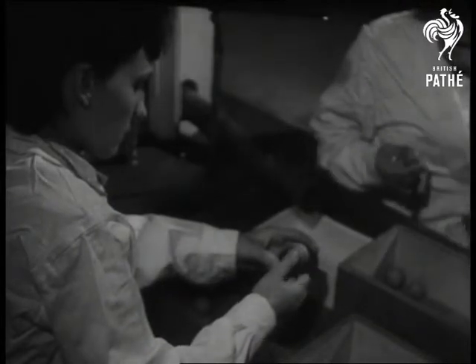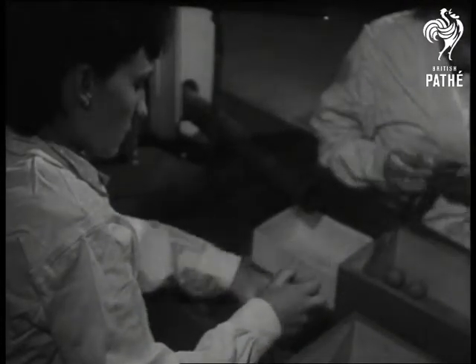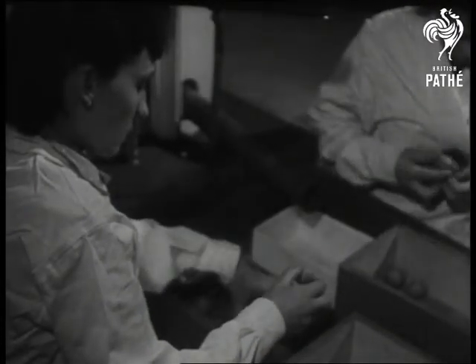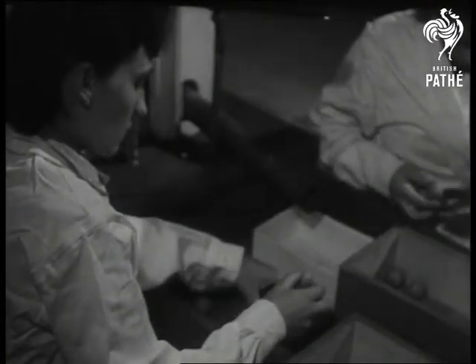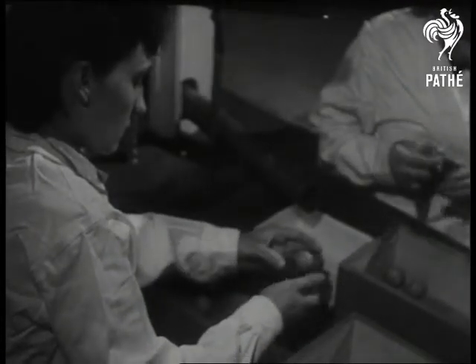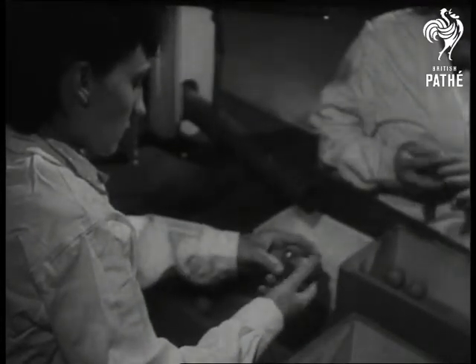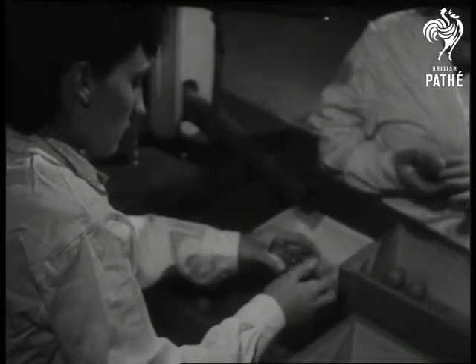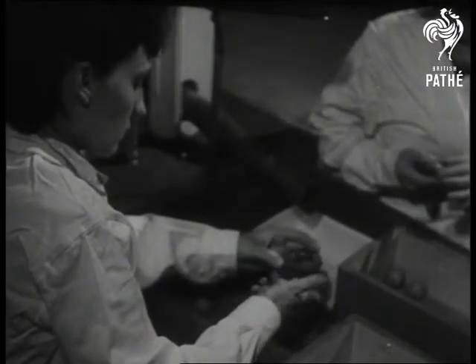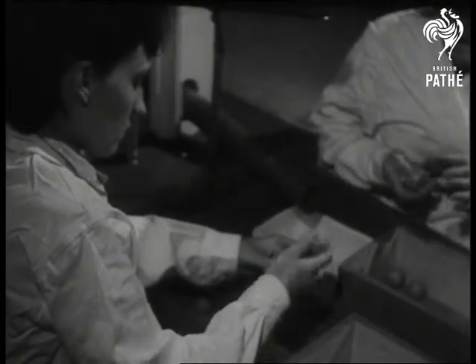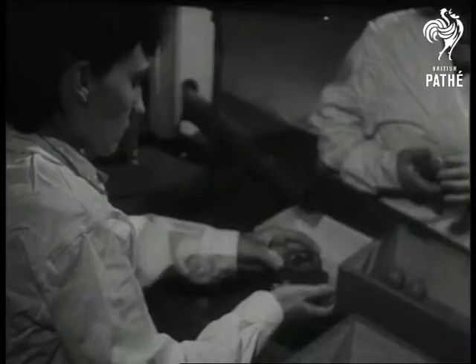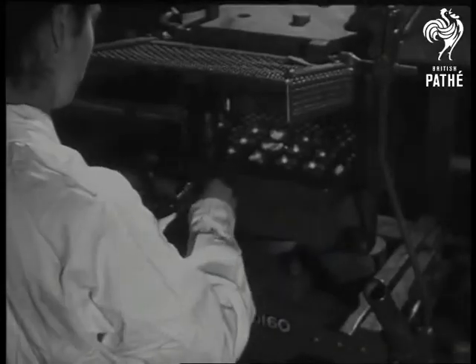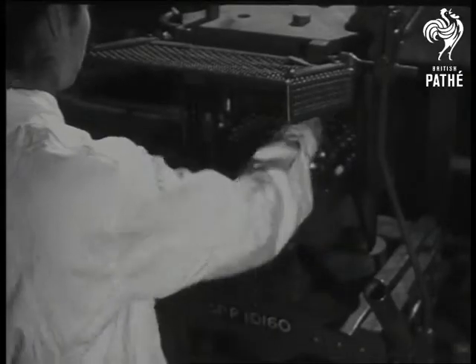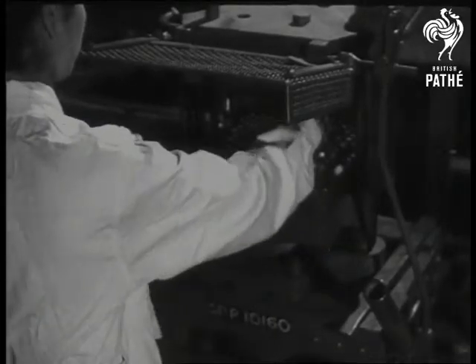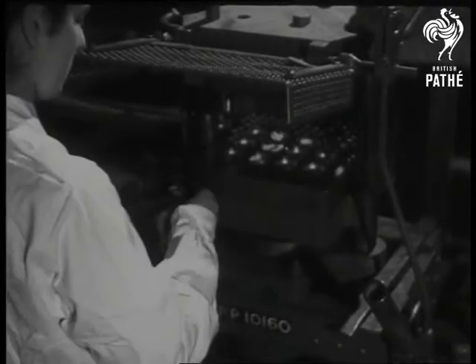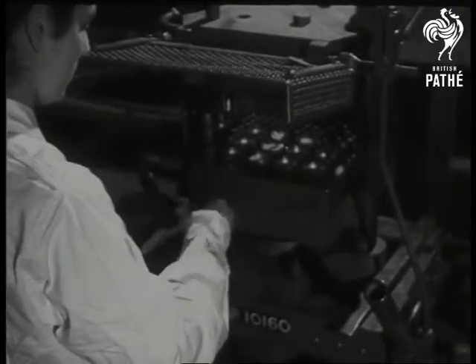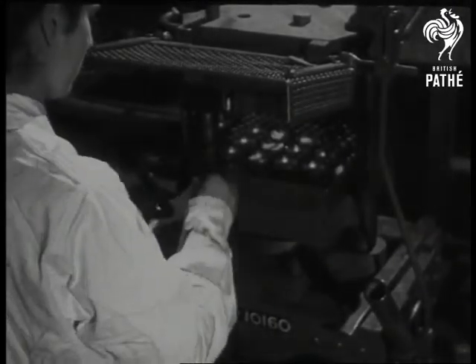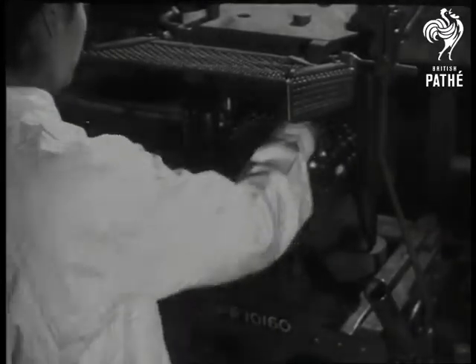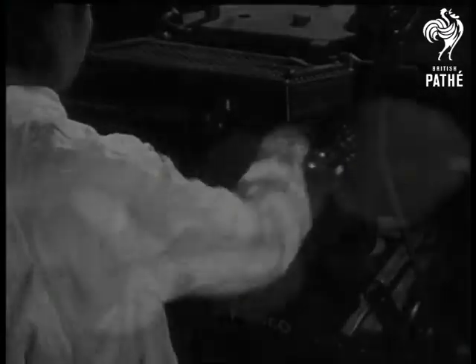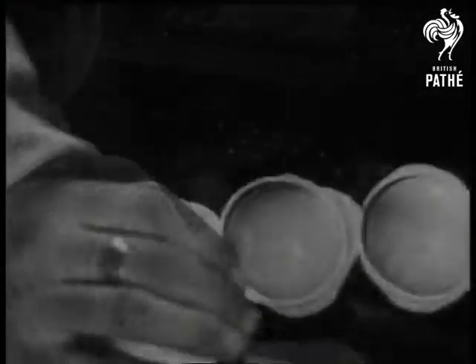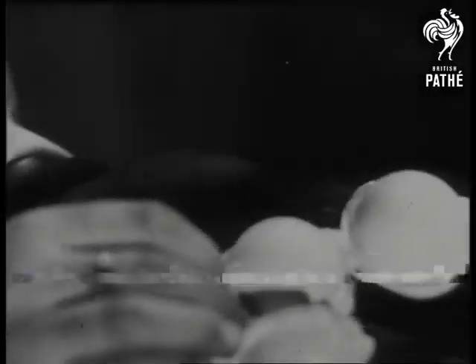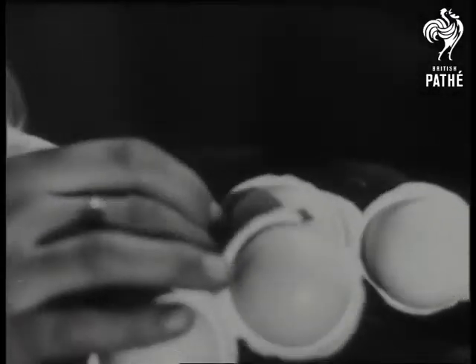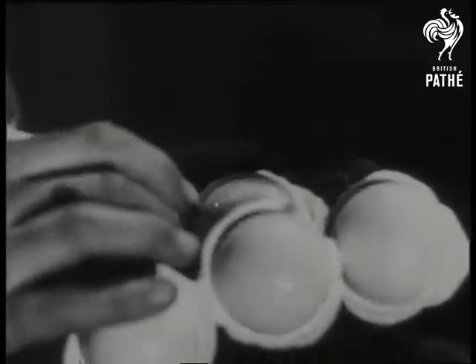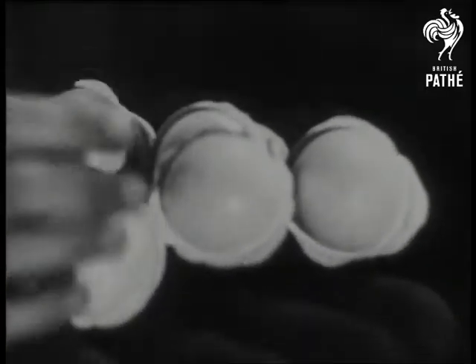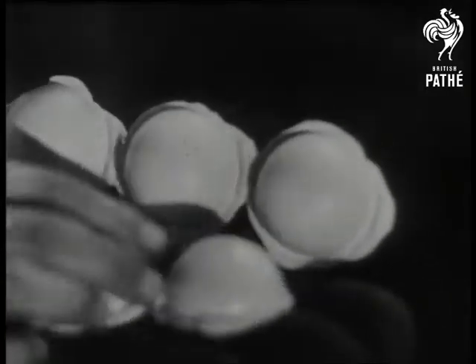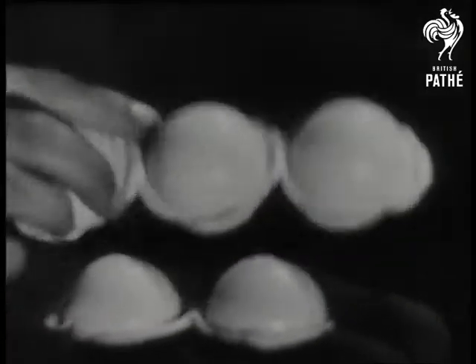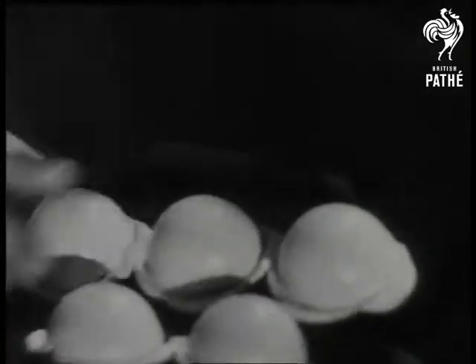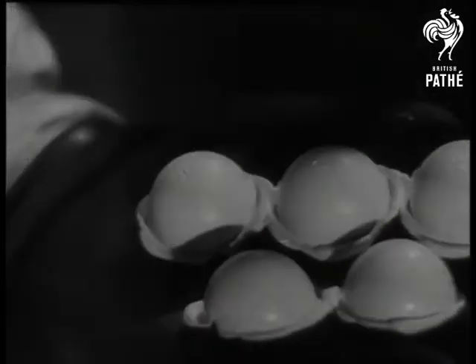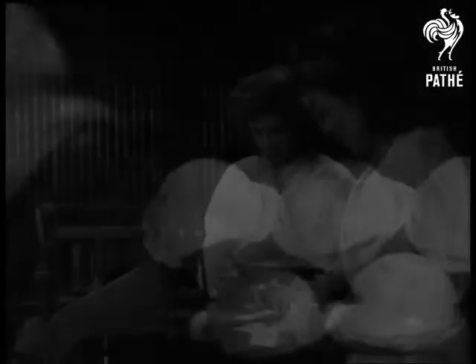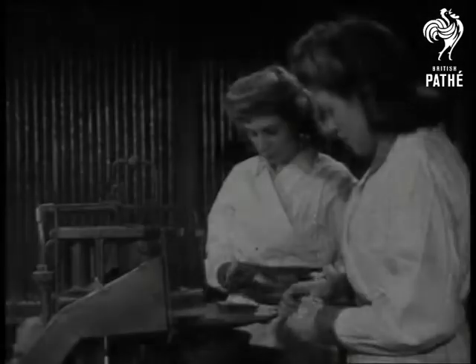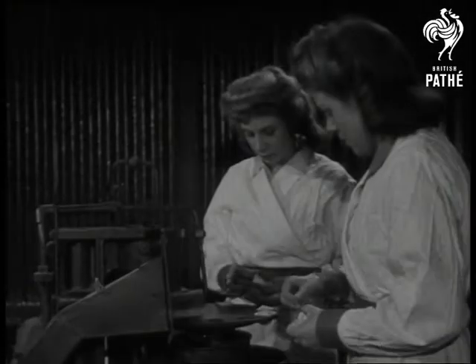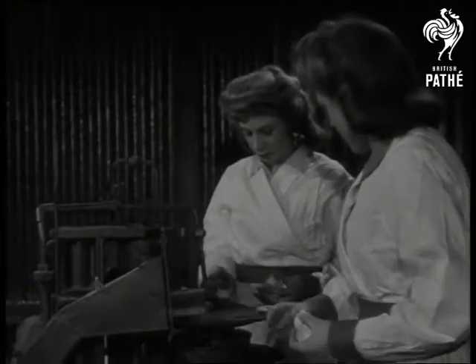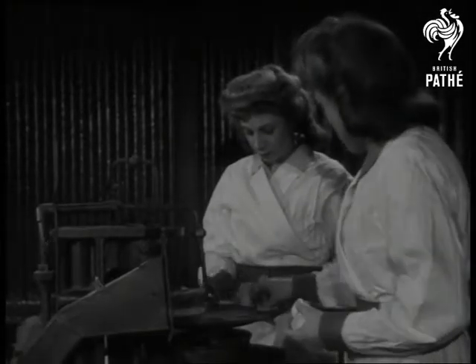To ensure a good anchorage of the cover to the core, the latter is covered with a thin layer of the covering material dissolved in petroleum spirit. The cover material is then molded into shapes of the required size and weight, and two hemispheres are placed around the cores.